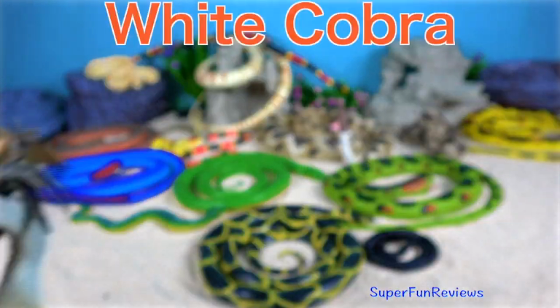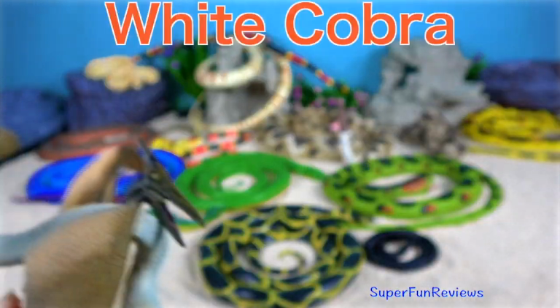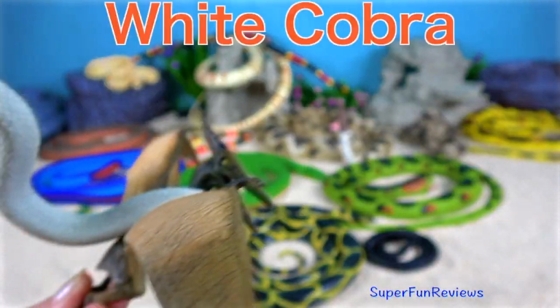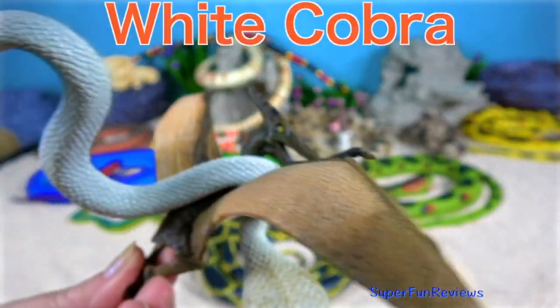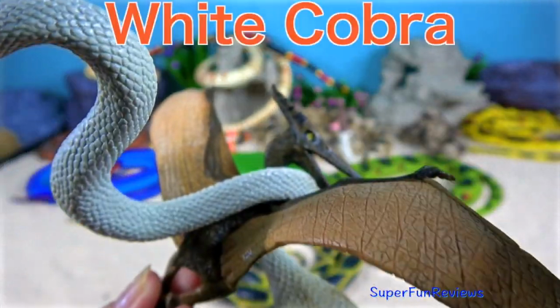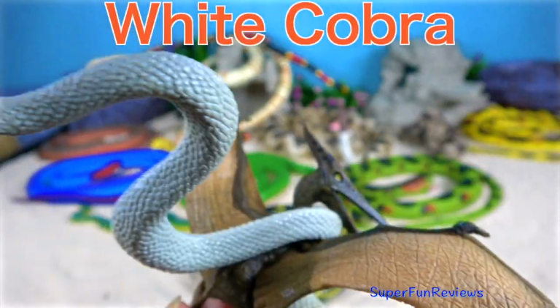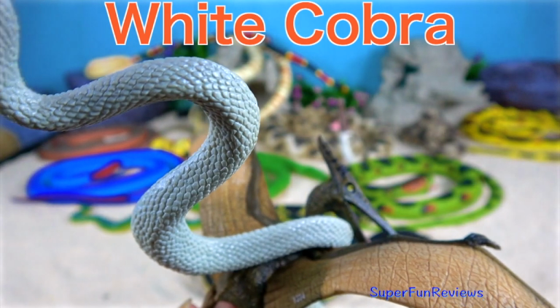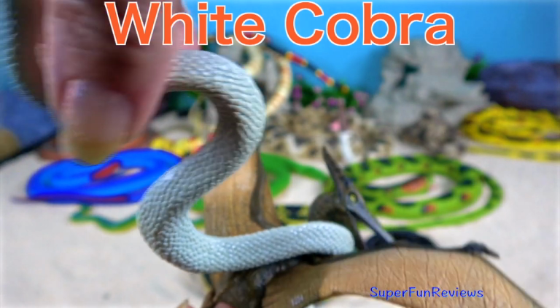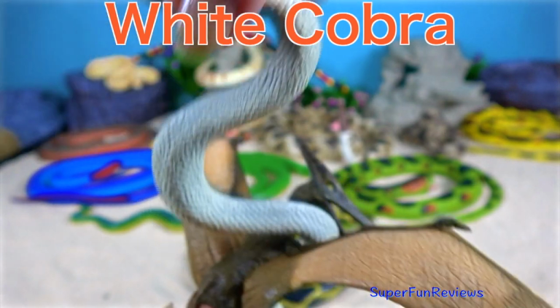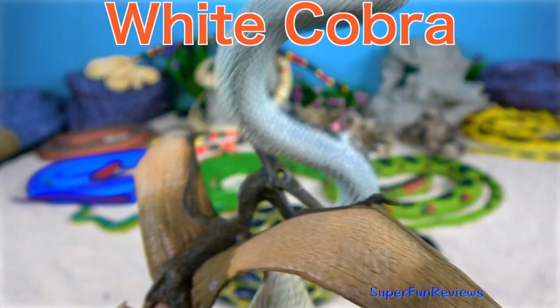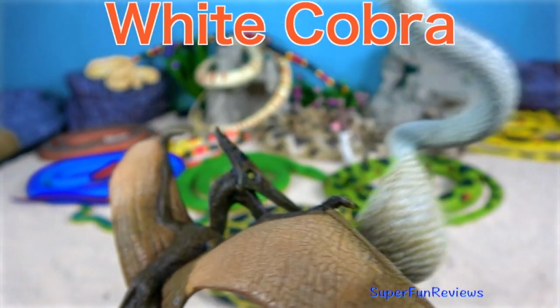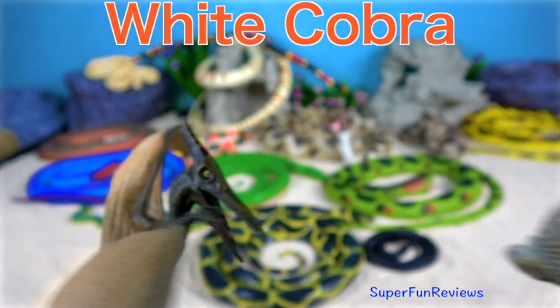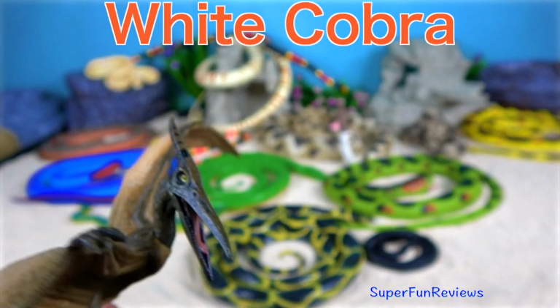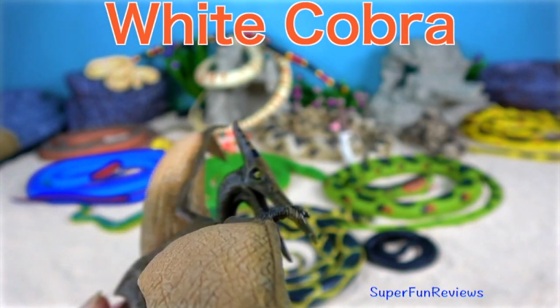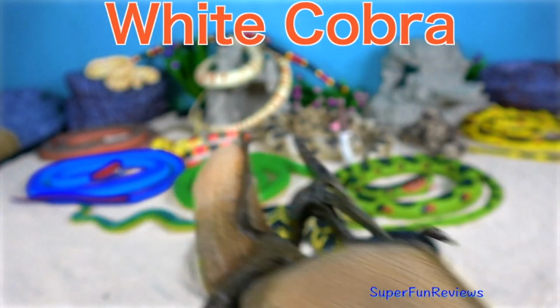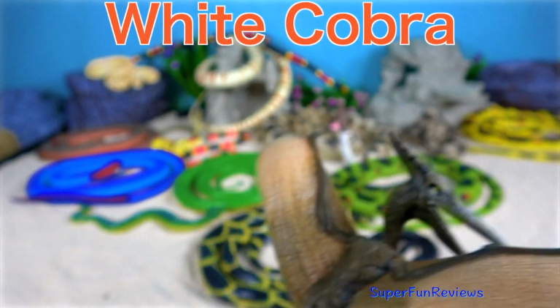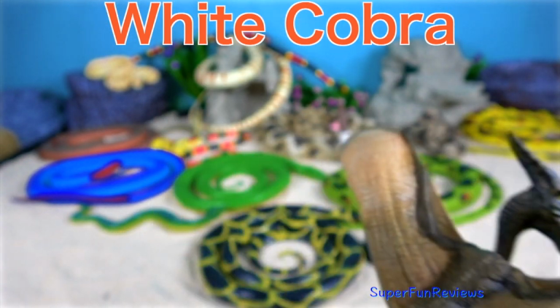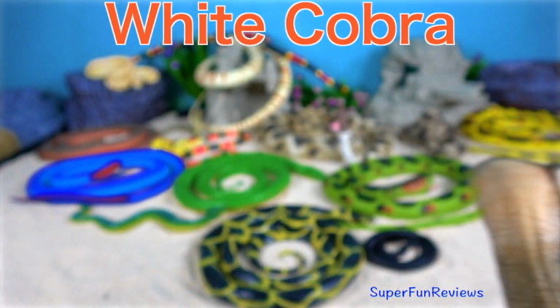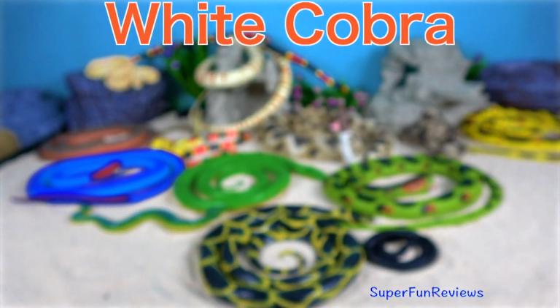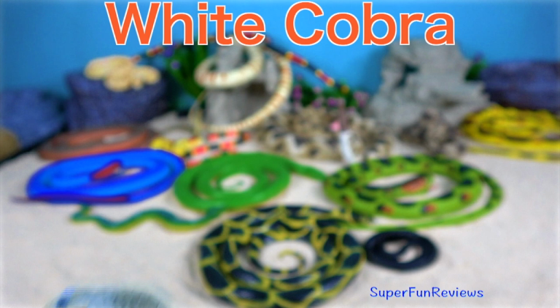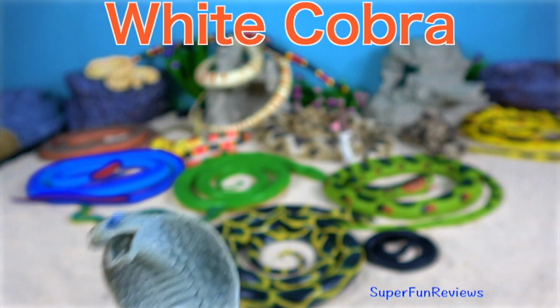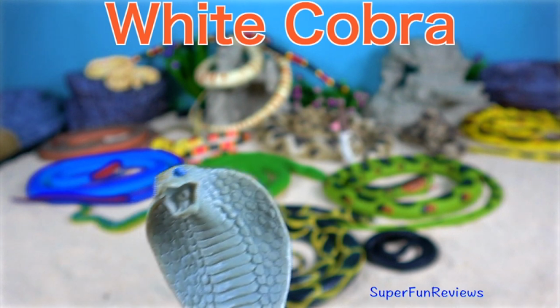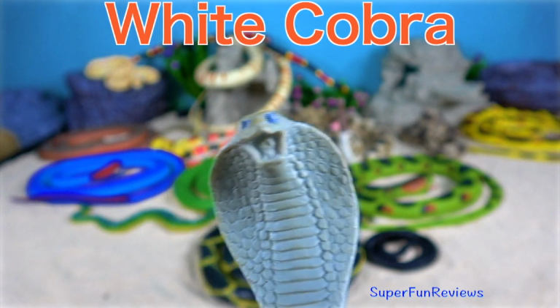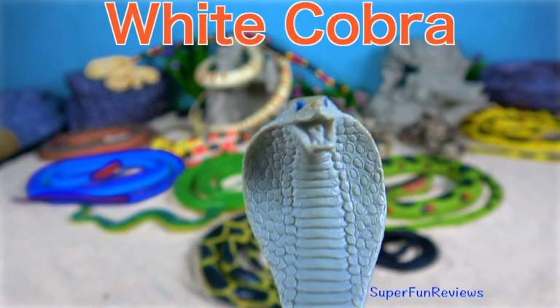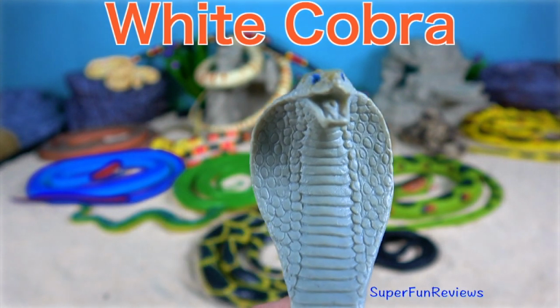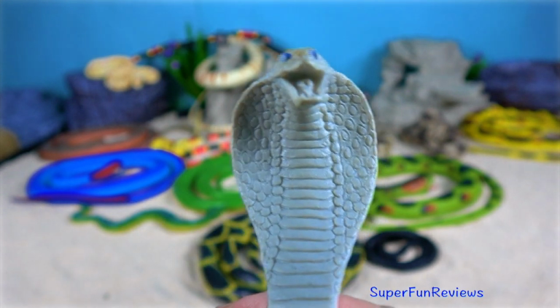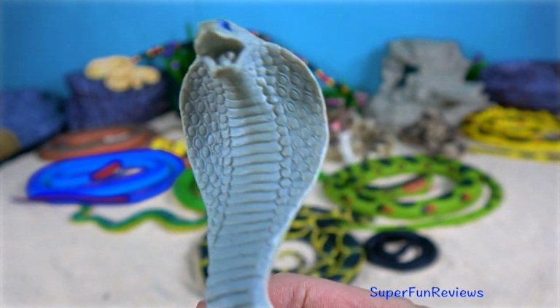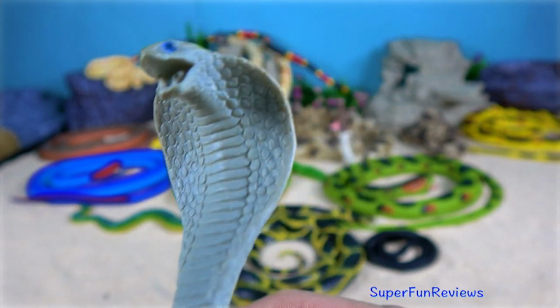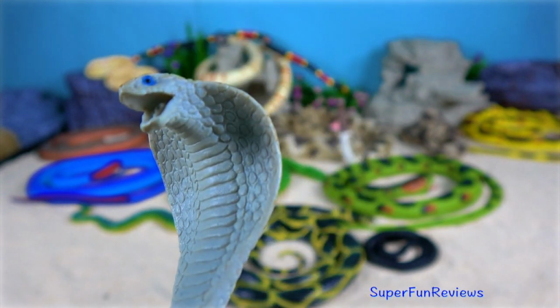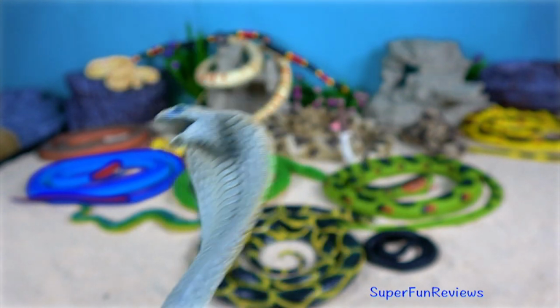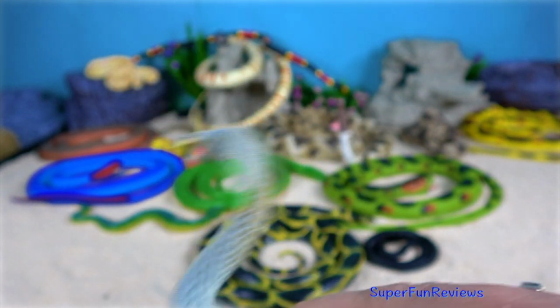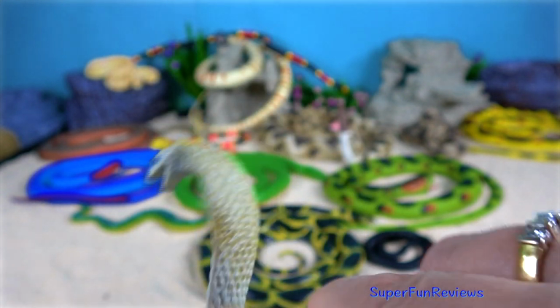This is a white cobra. They would have trouble because they don't have any camouflage. It would expose them to predators and enemies and make it hard for them to ambush prey.